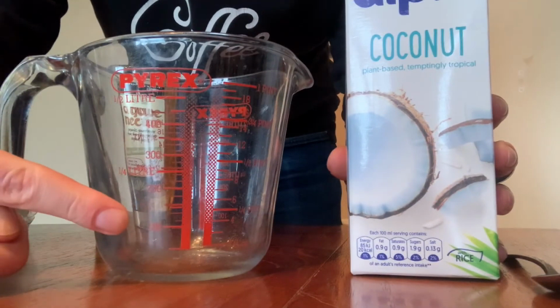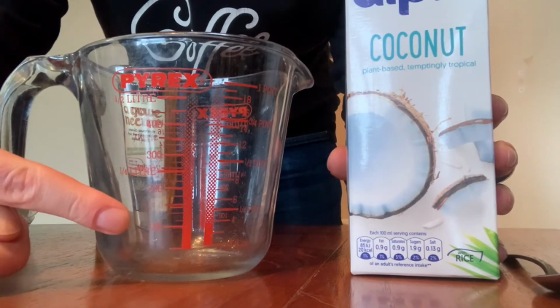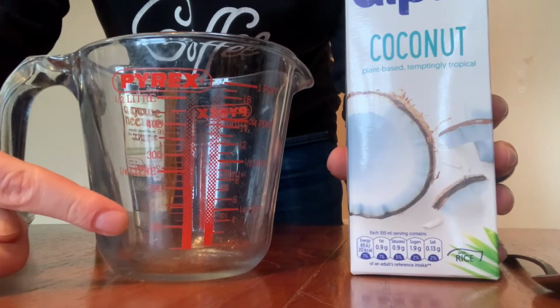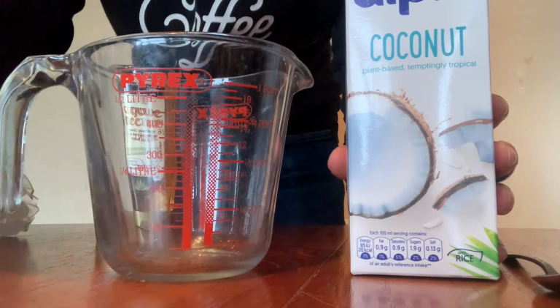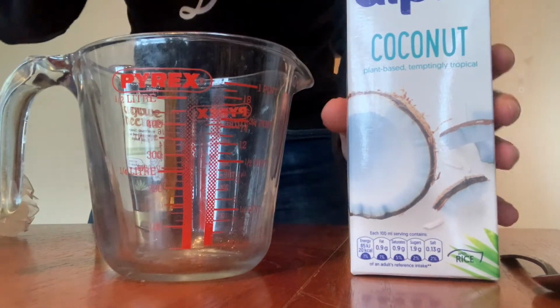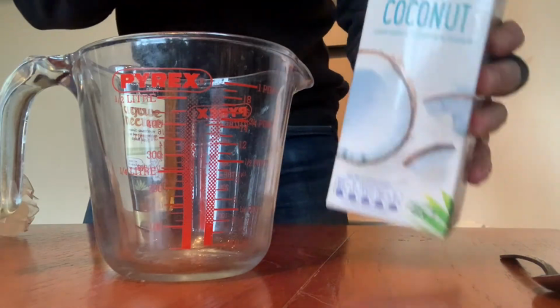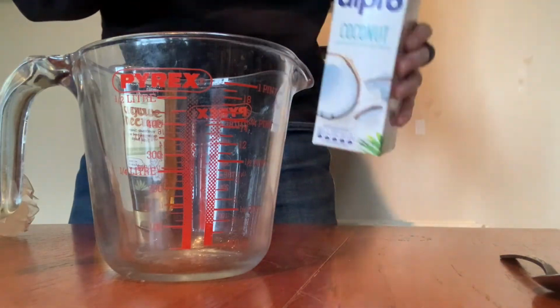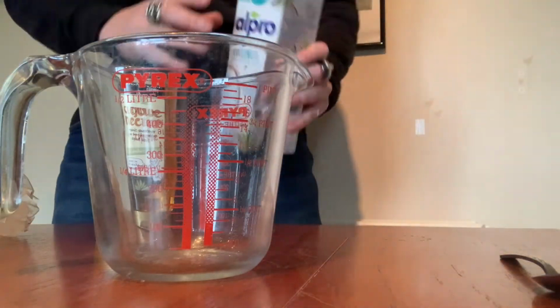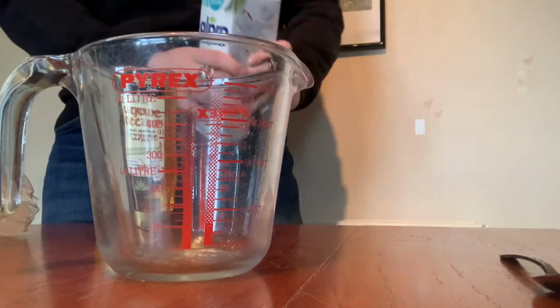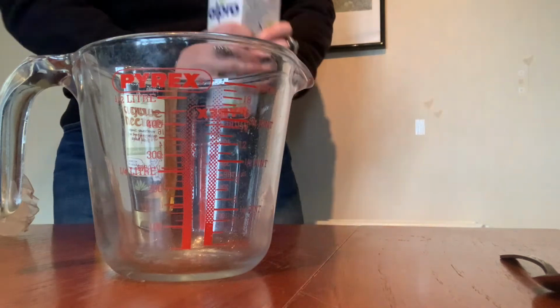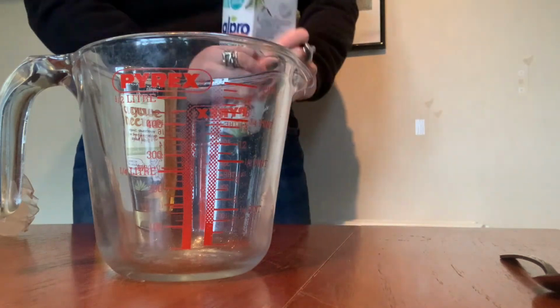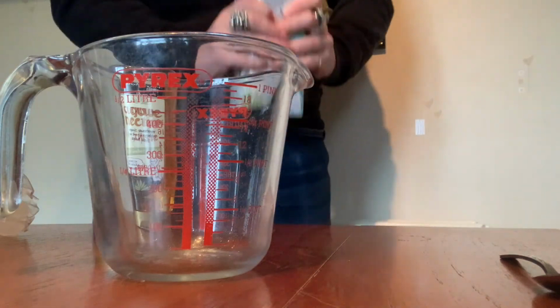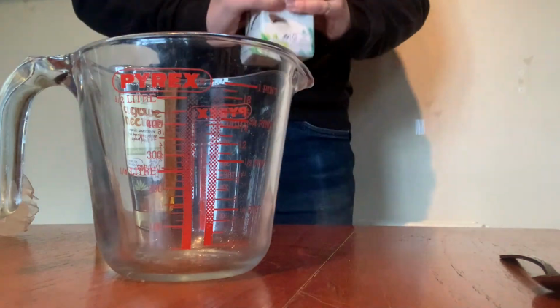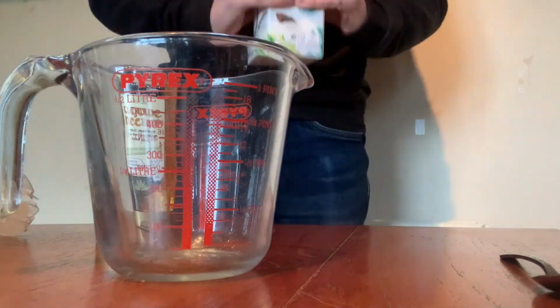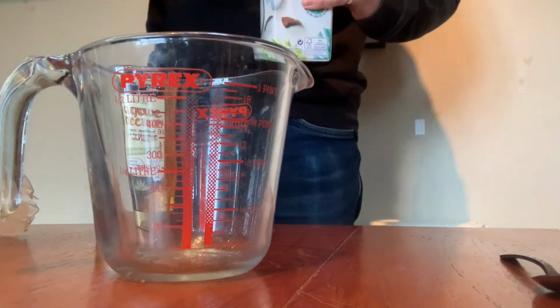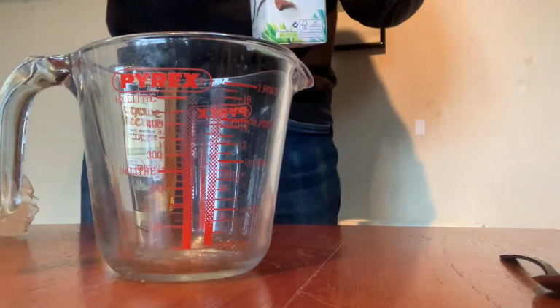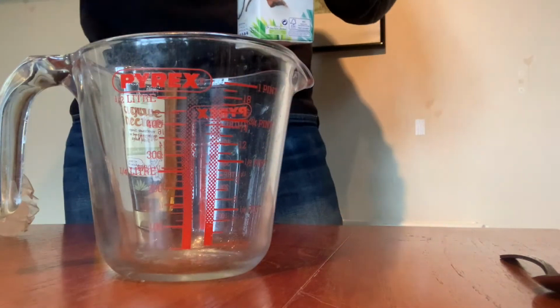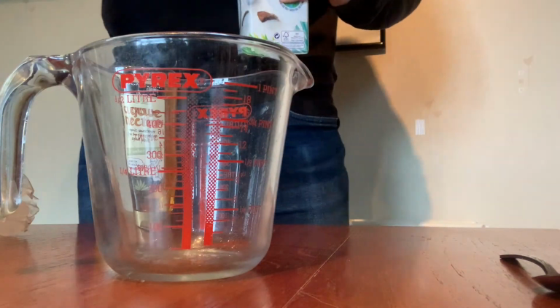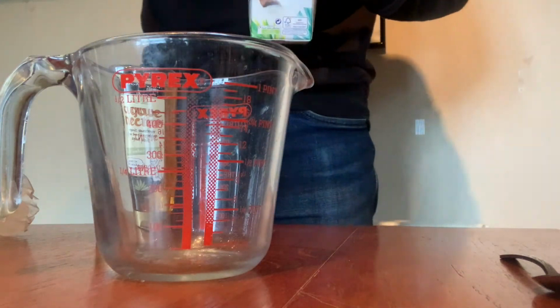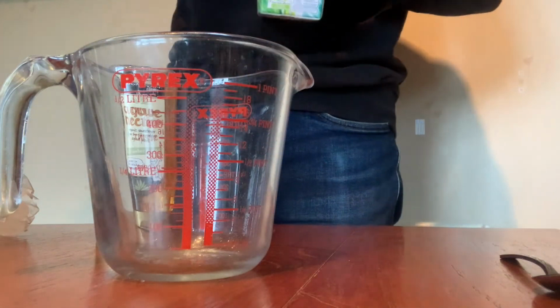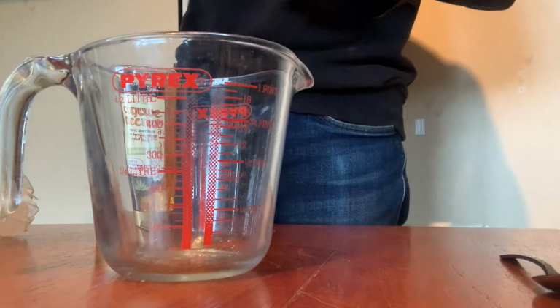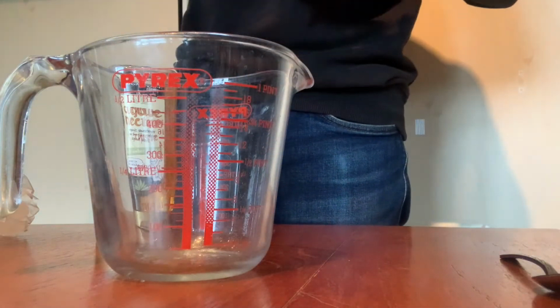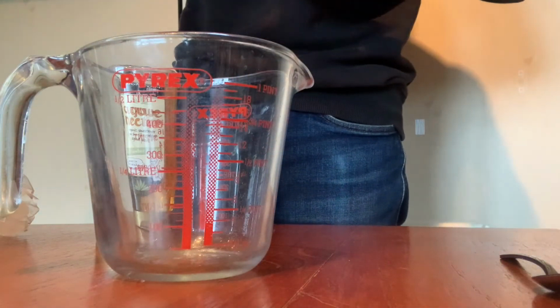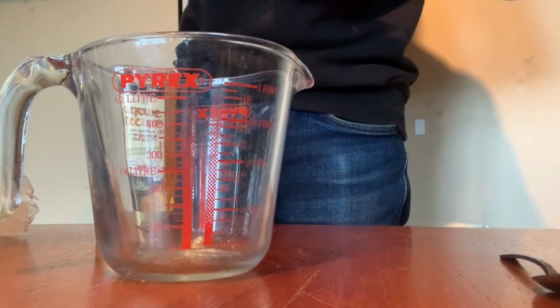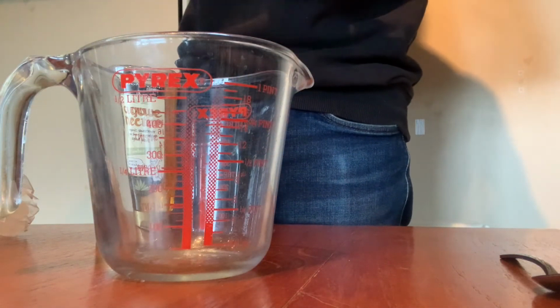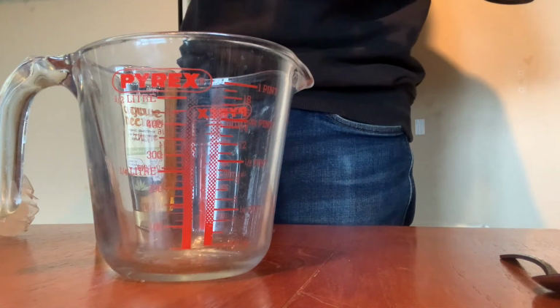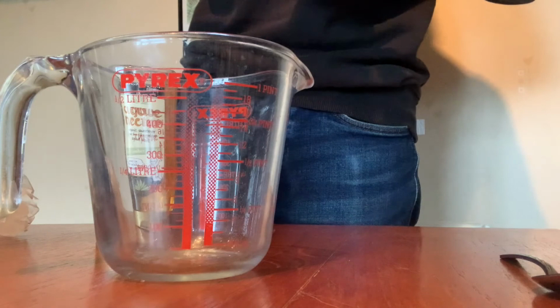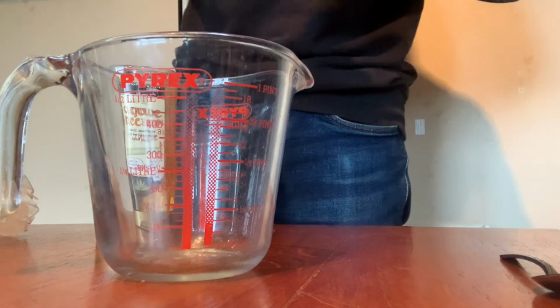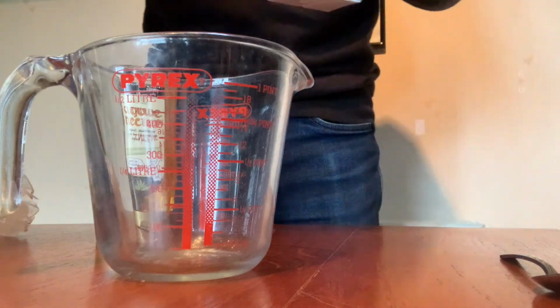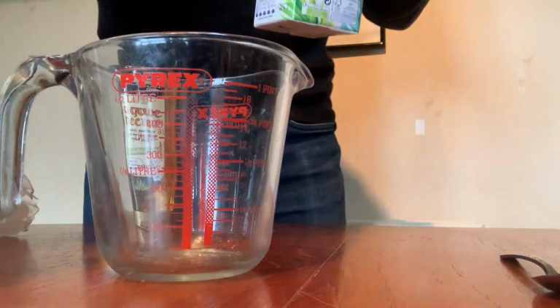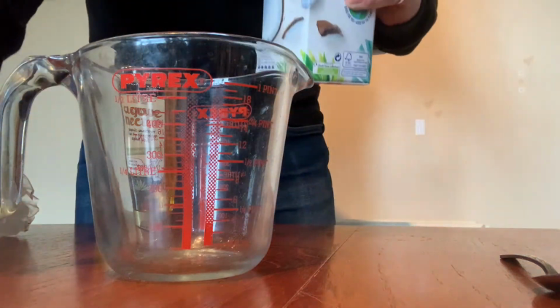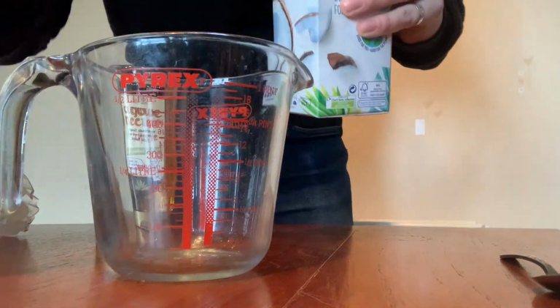Measure out 100ml of coconut drinking milk. Make sure it is drinking milk, also known as coconut rice milk sometimes, and not the cooking kind.